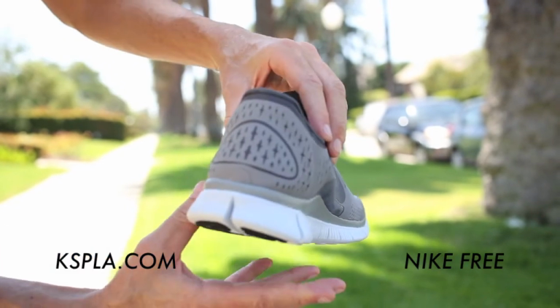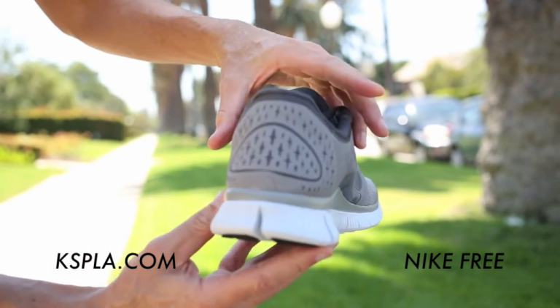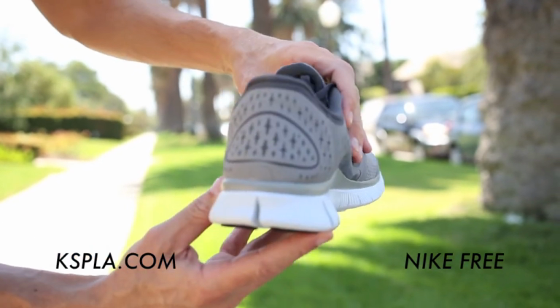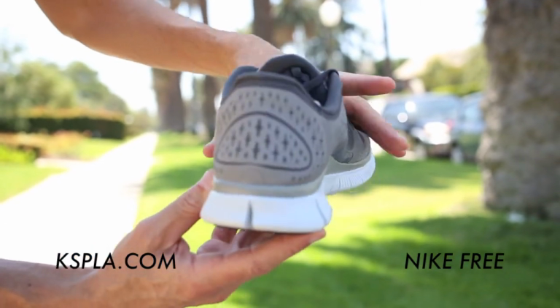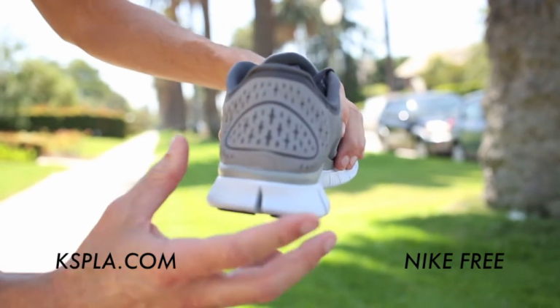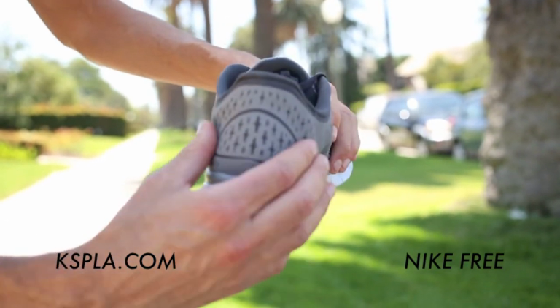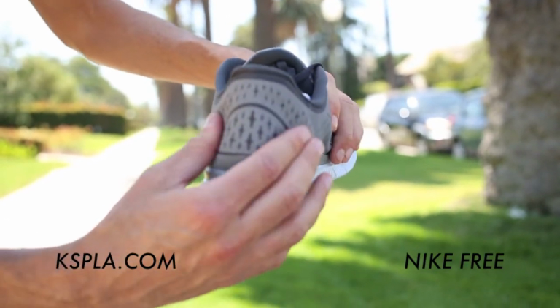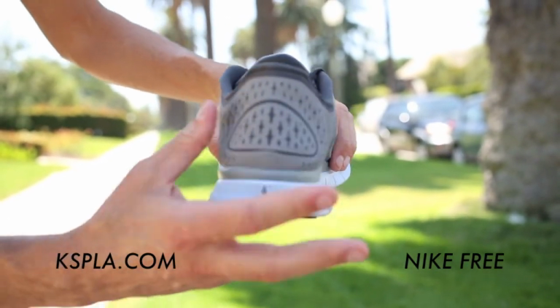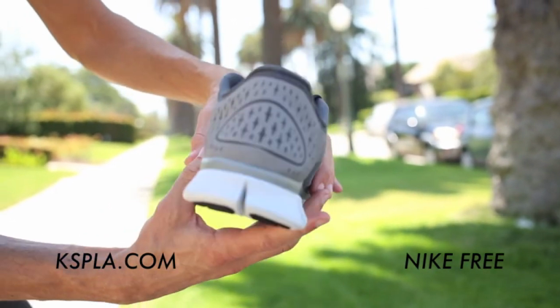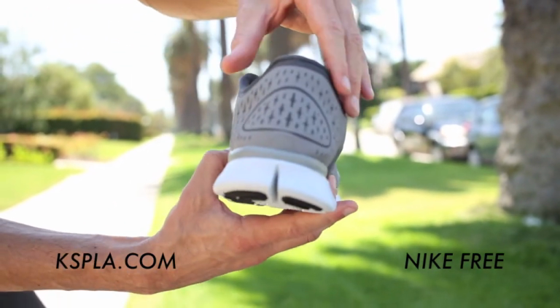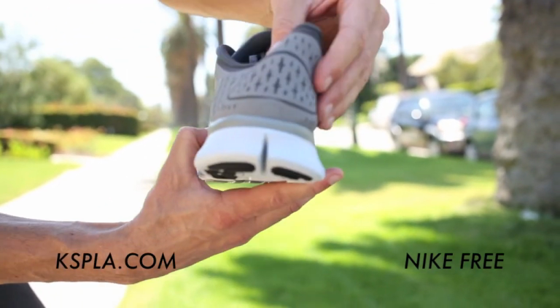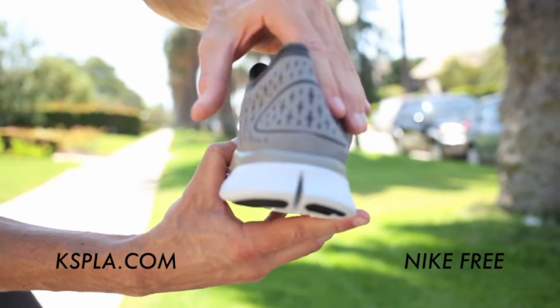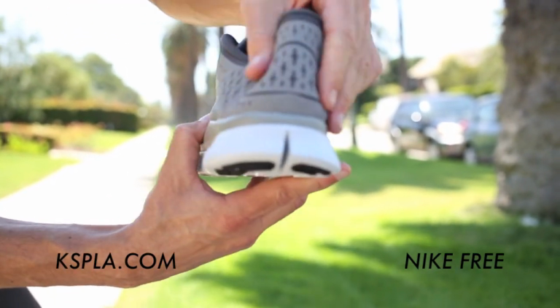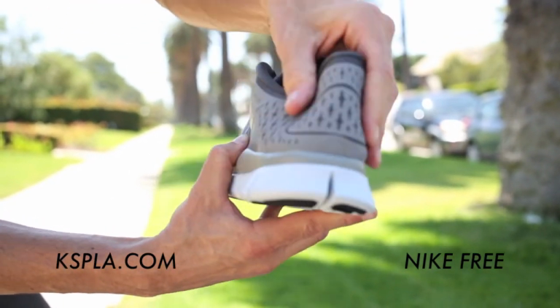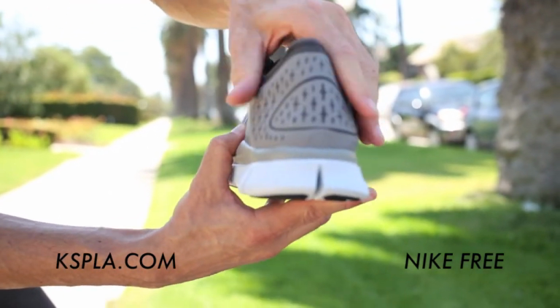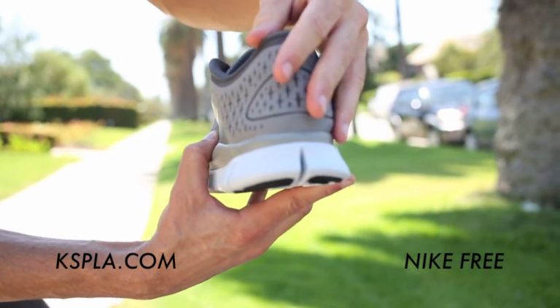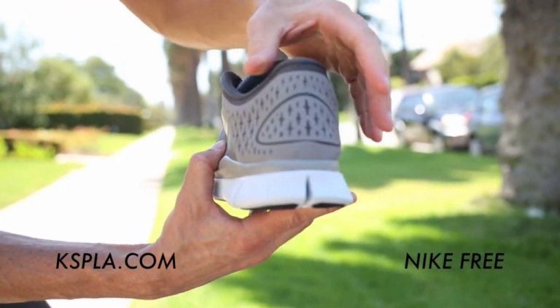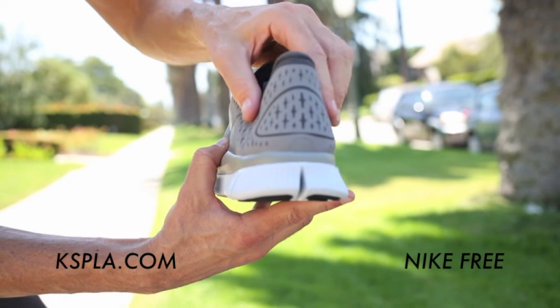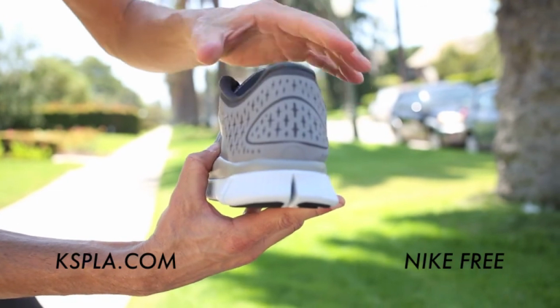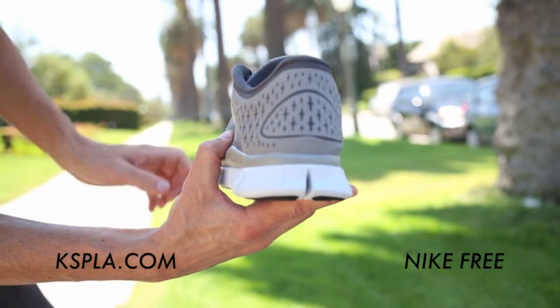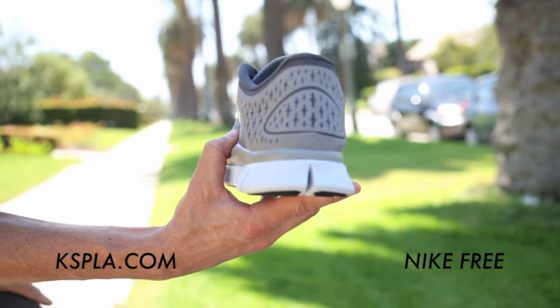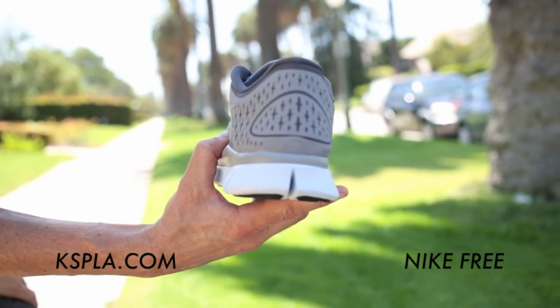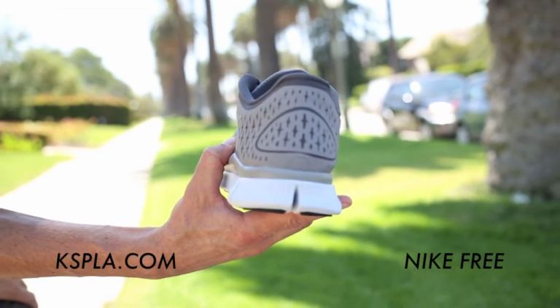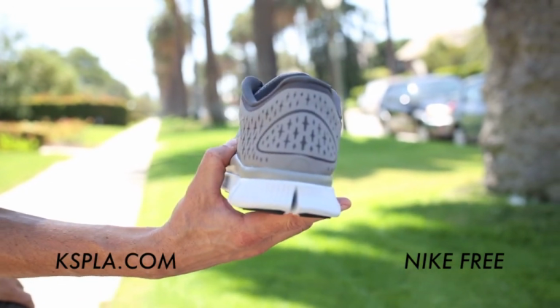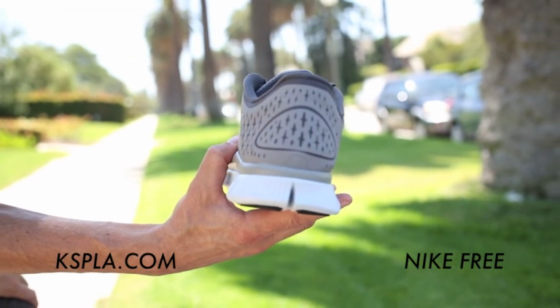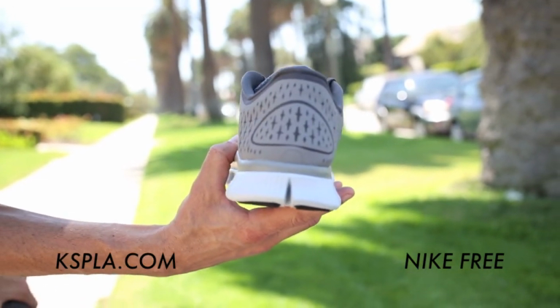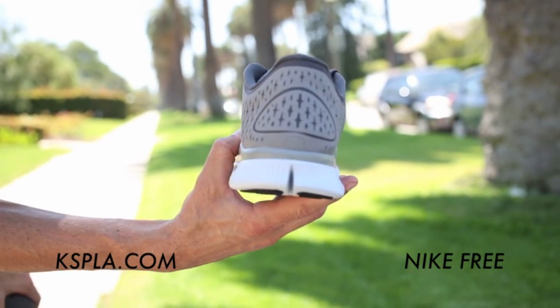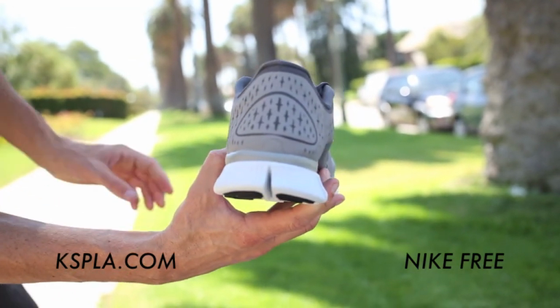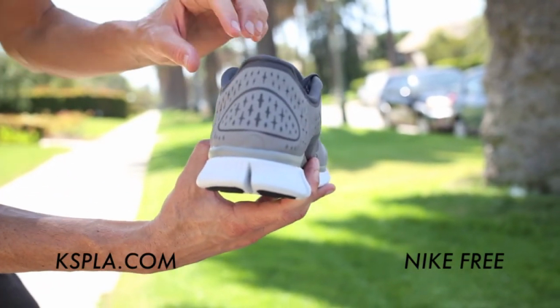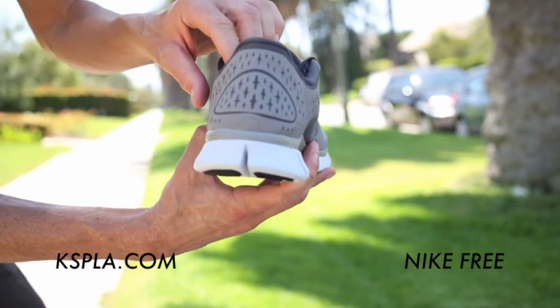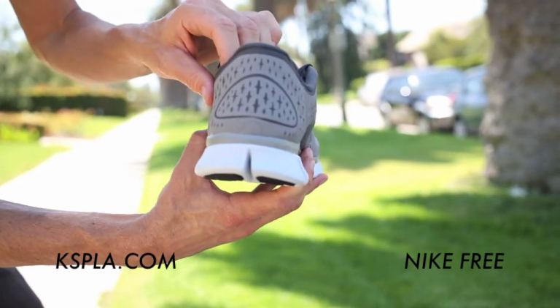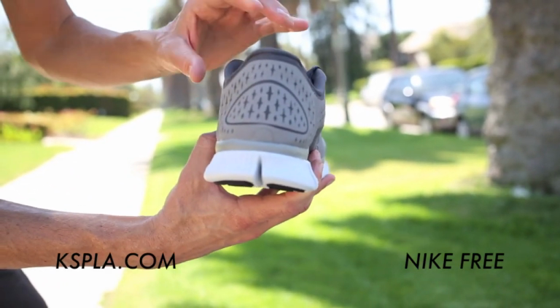Here's the back. They're super light, really durable. Not the most support back here, but really, really good just for all-around exercising or training.